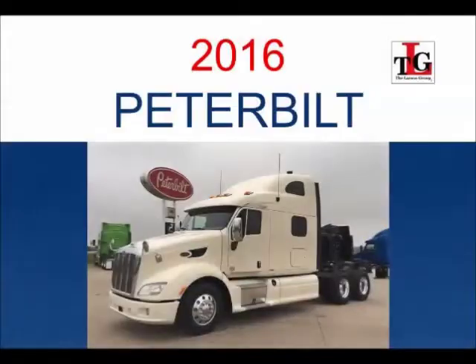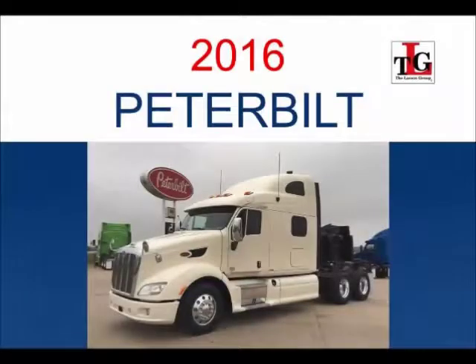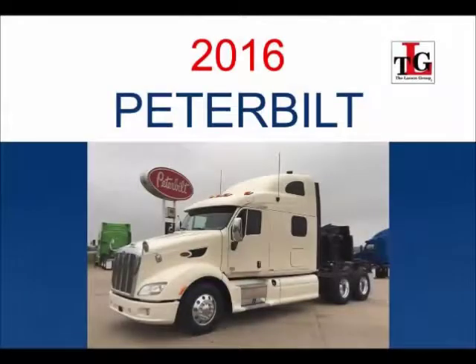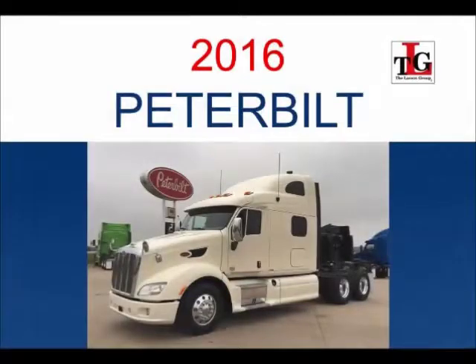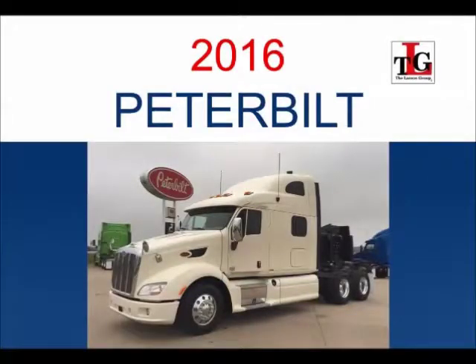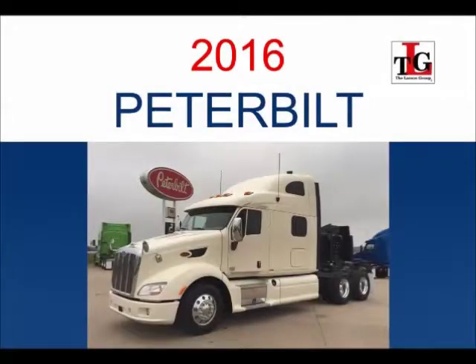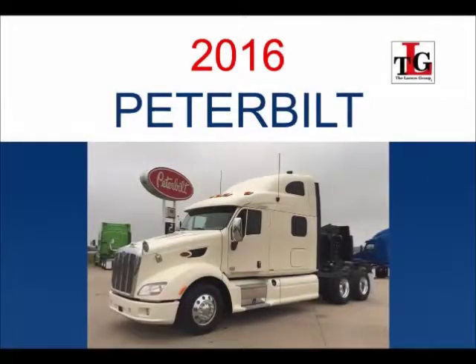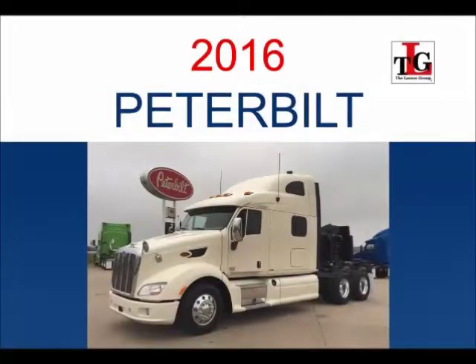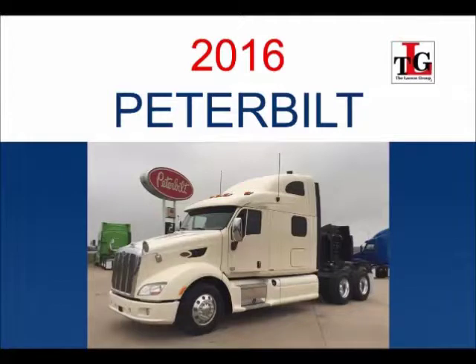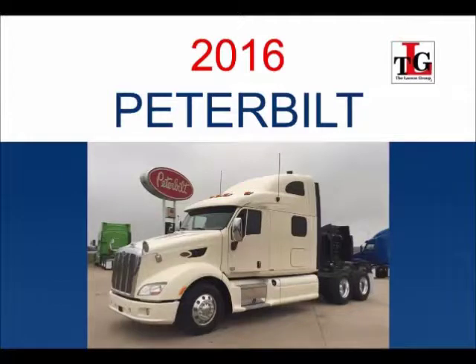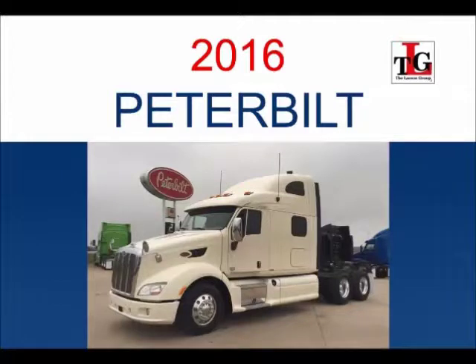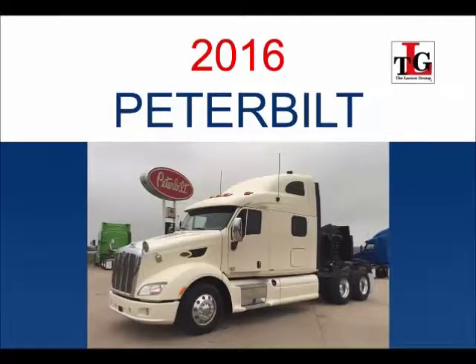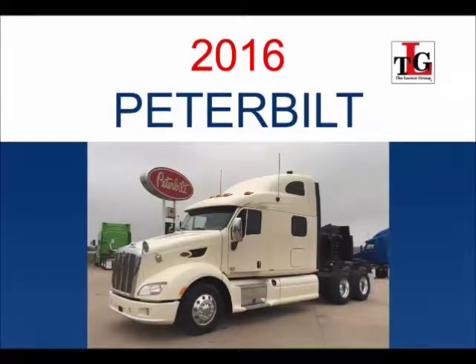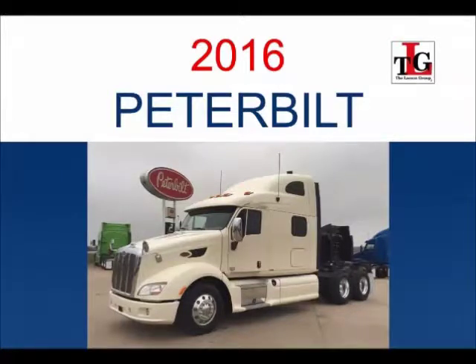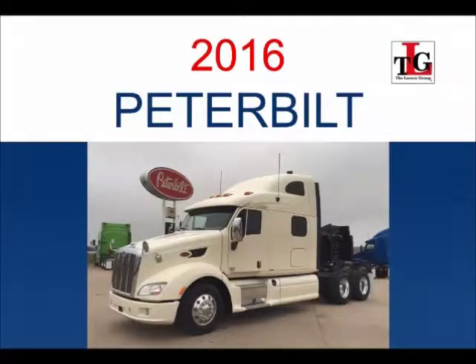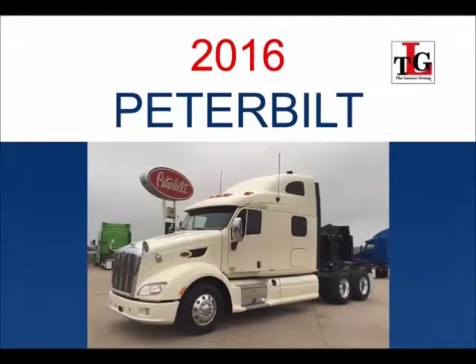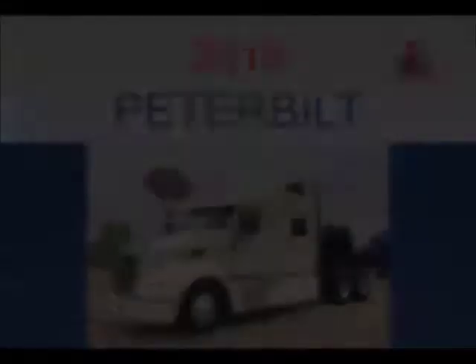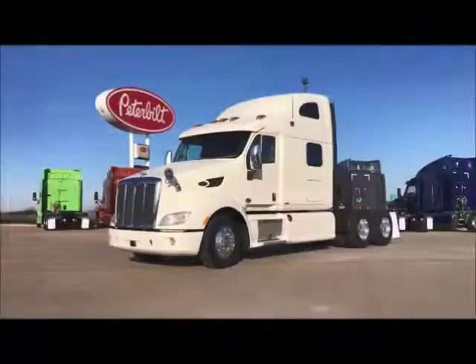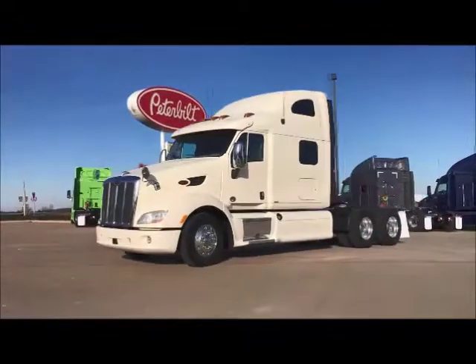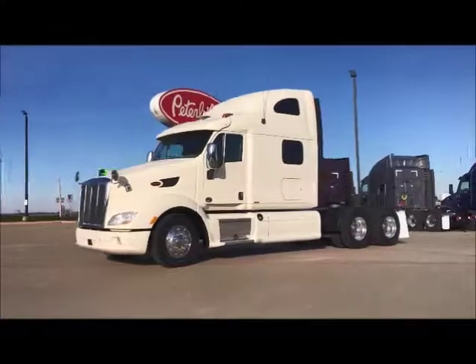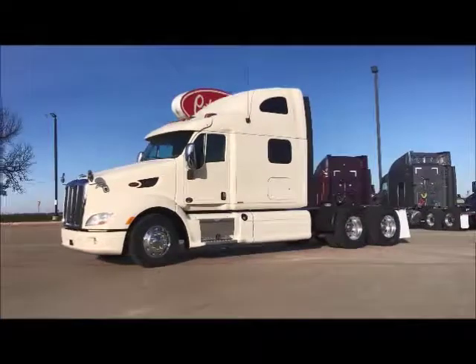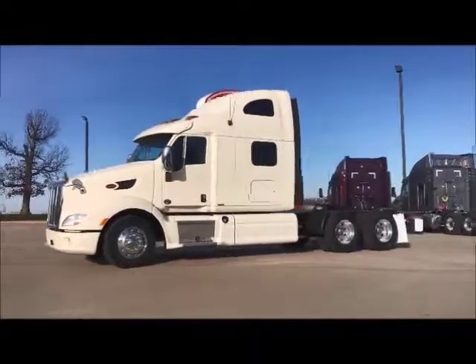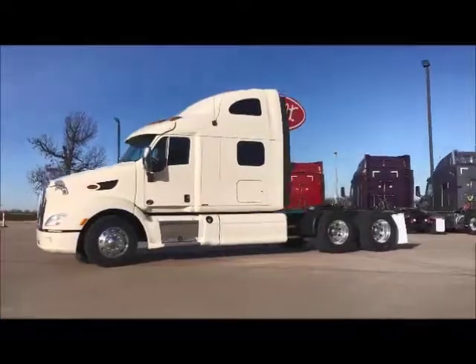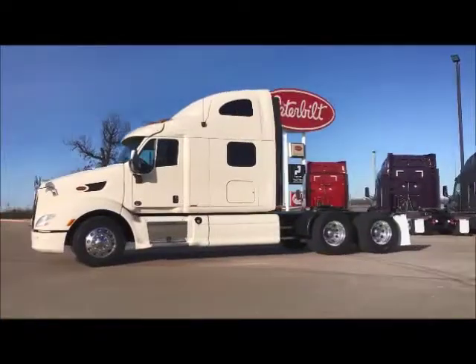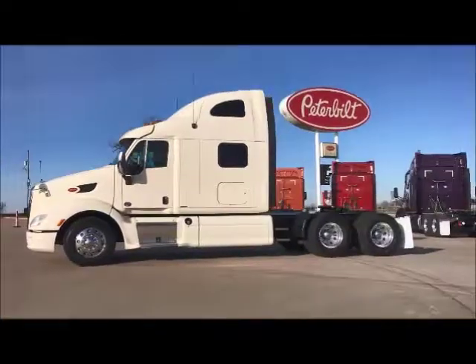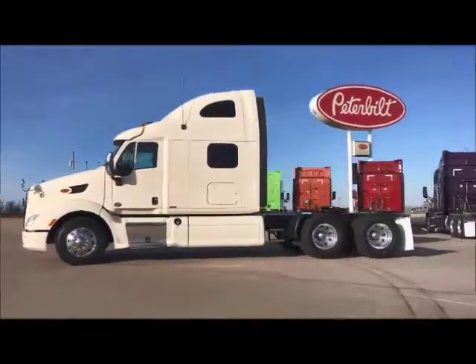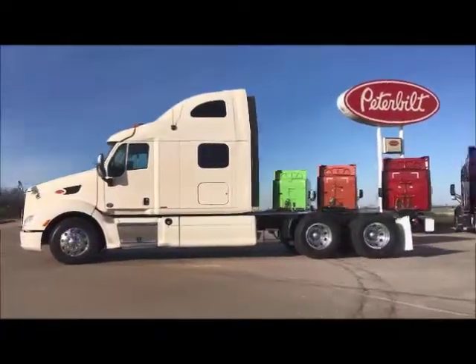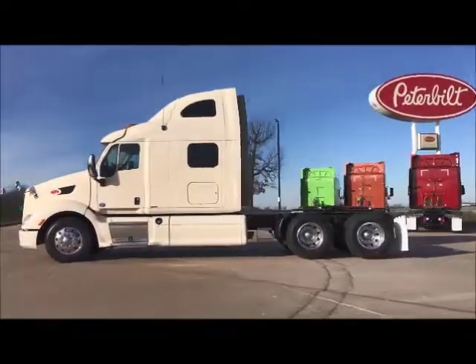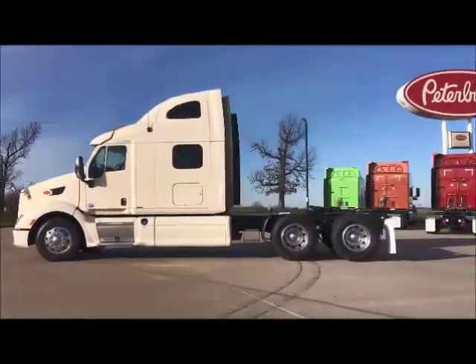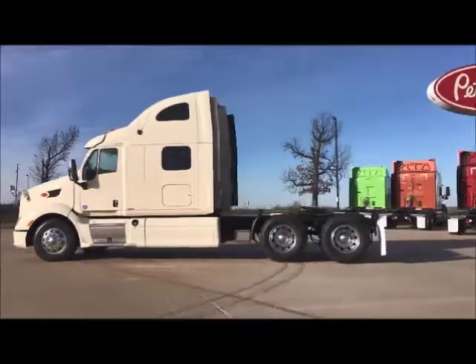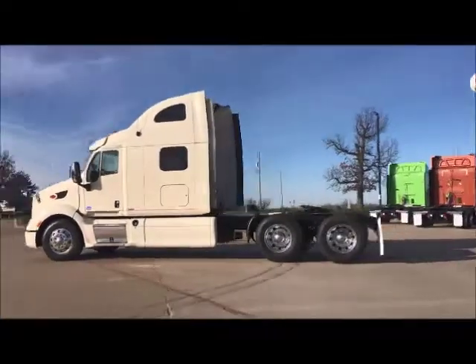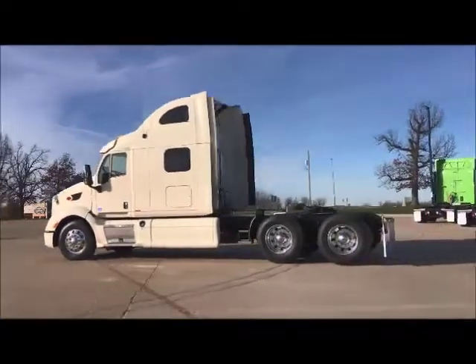Introducing our 2016 Peterbilt 587 Trade Group. Several units have remaining factory warranty. Ask your salesman for more information.